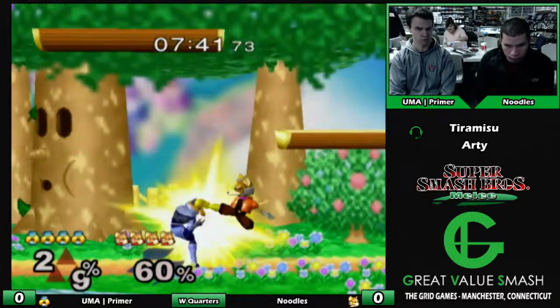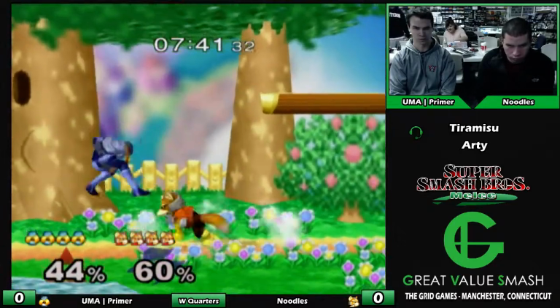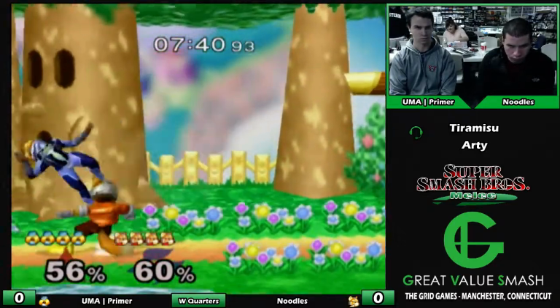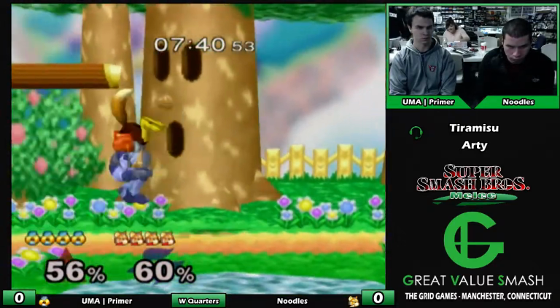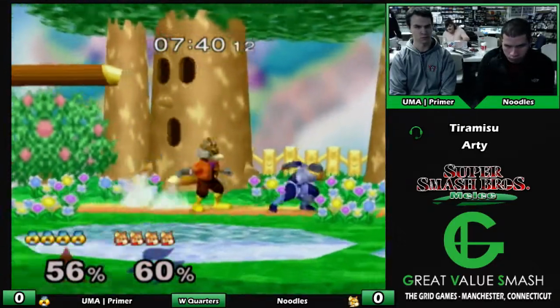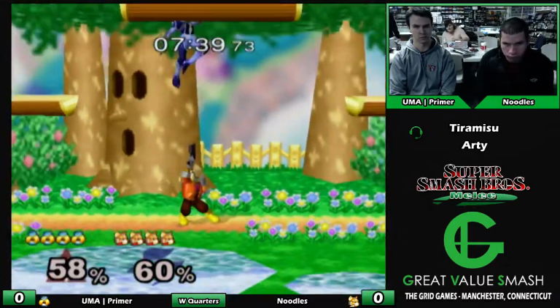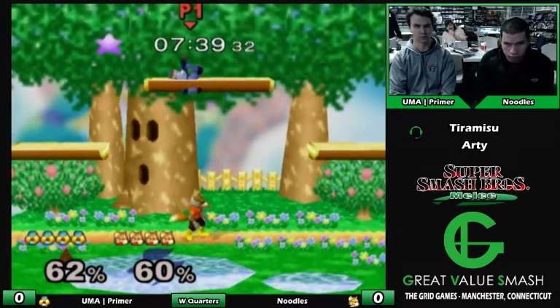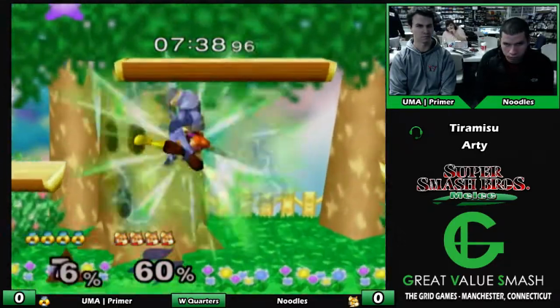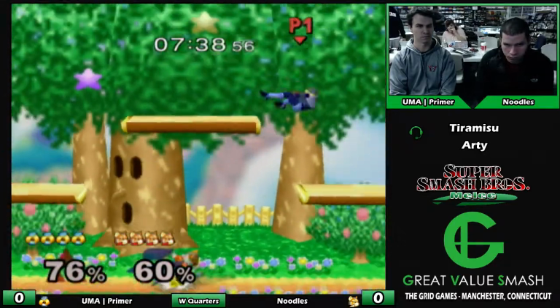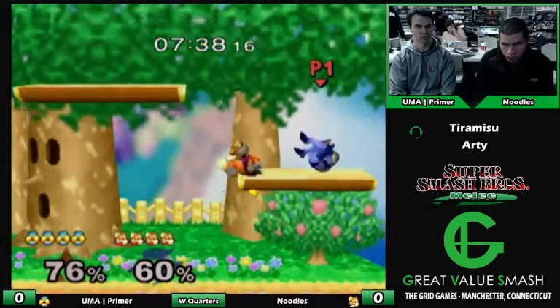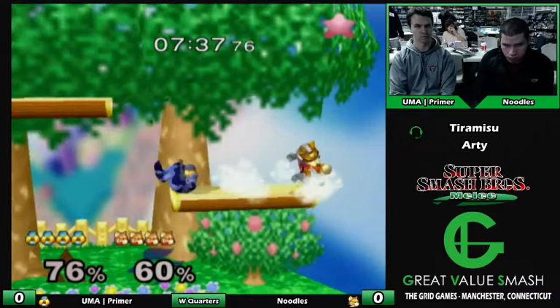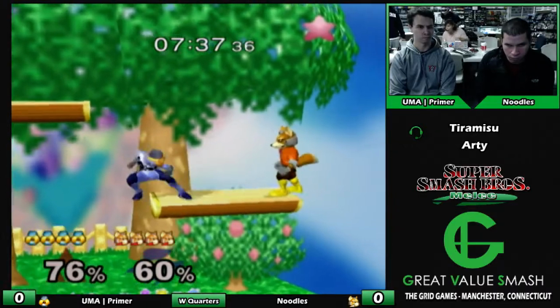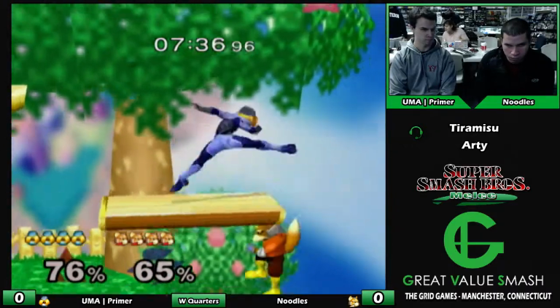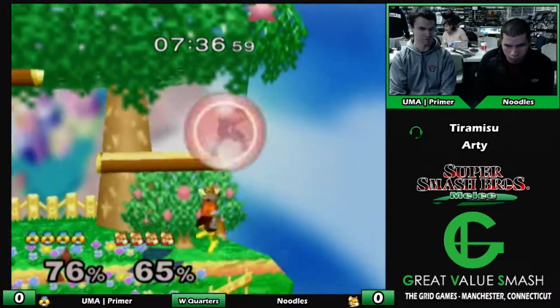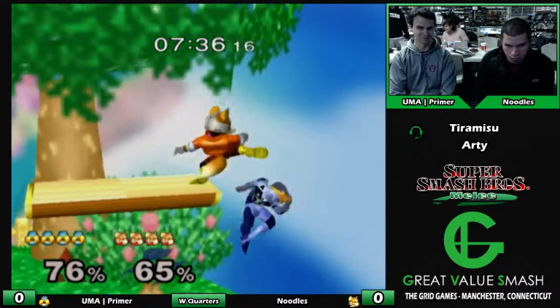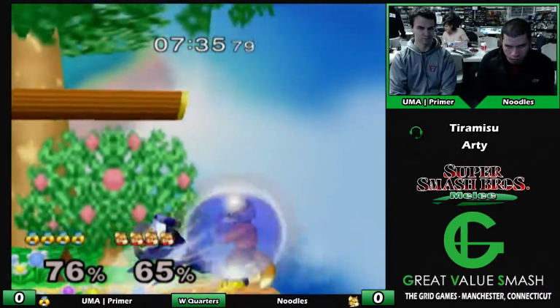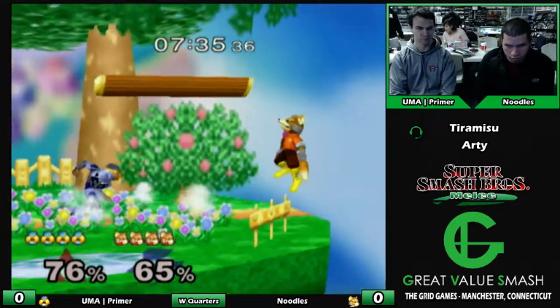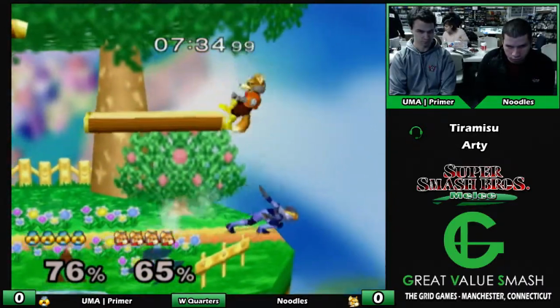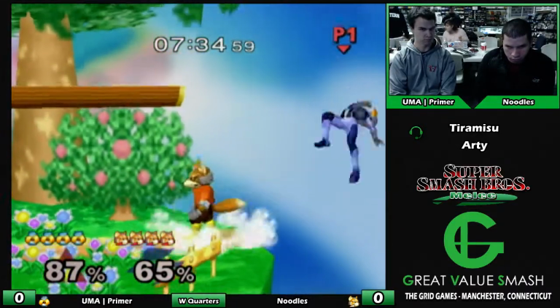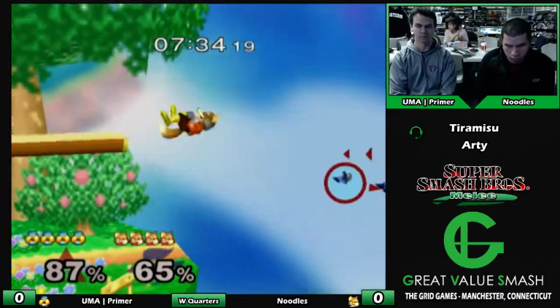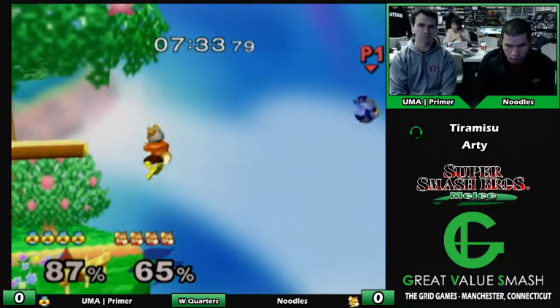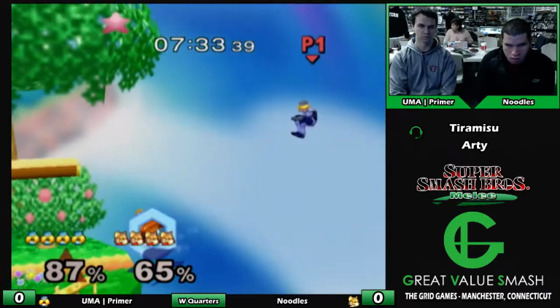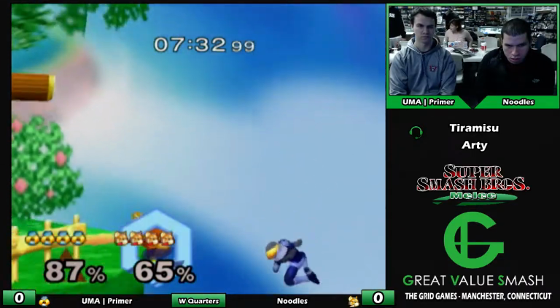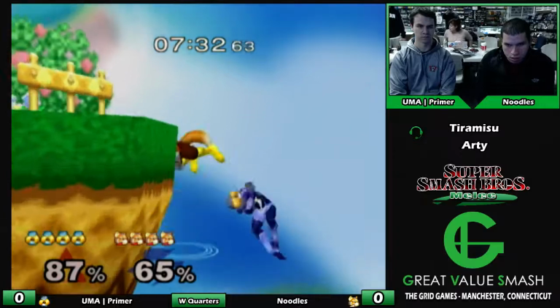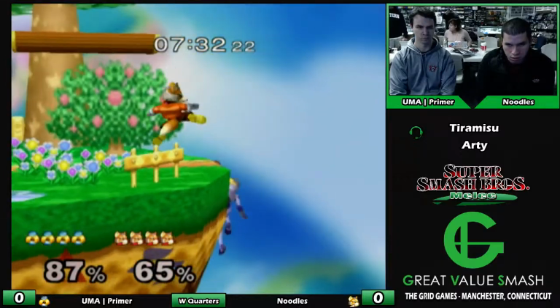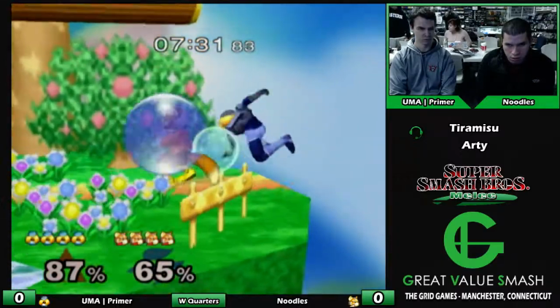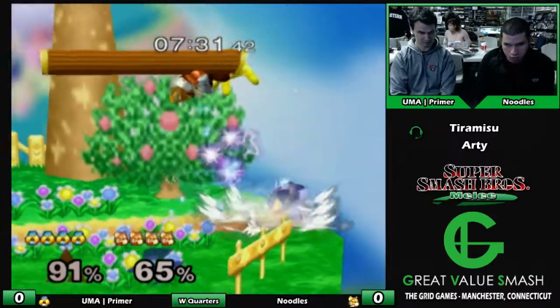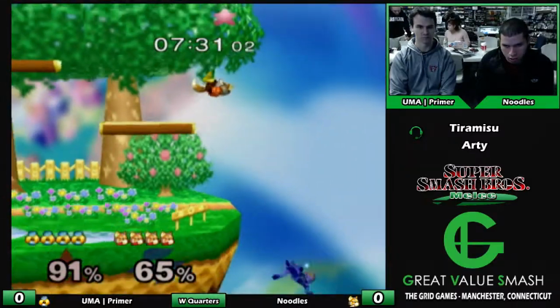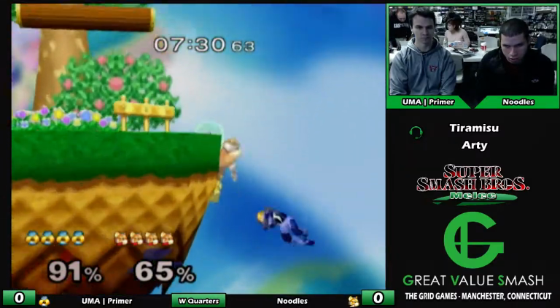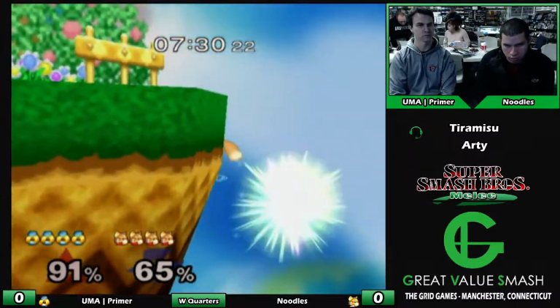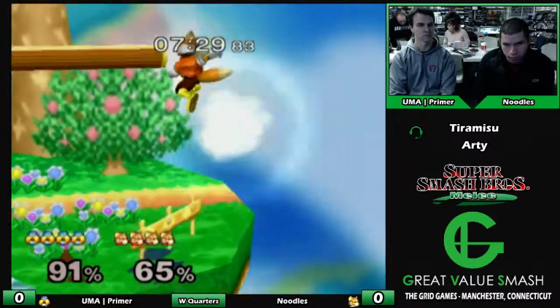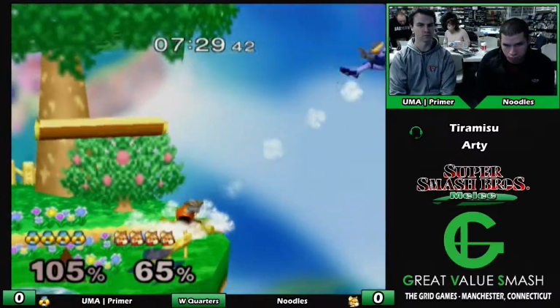I think Fox can really camp Sheik out in this matchup, but it's hard. And if Sheik just gets one grab, it can be a lot of damage. I don't know what he's doing with the shine stall — that's pretty interesting.